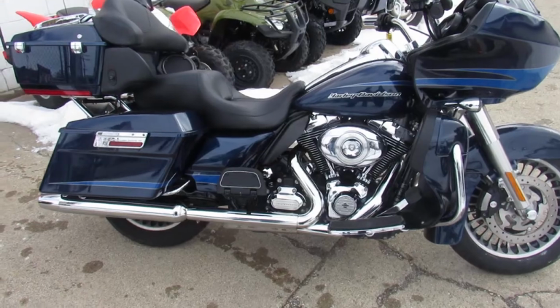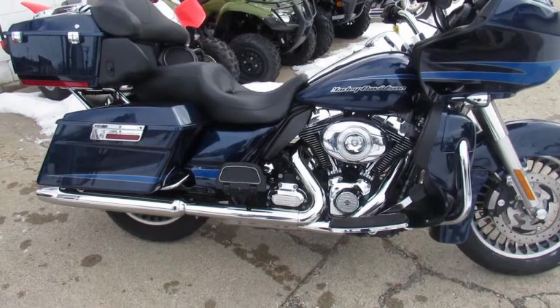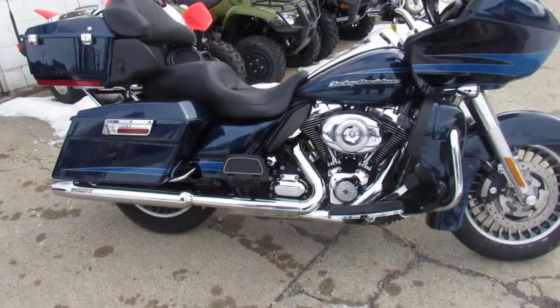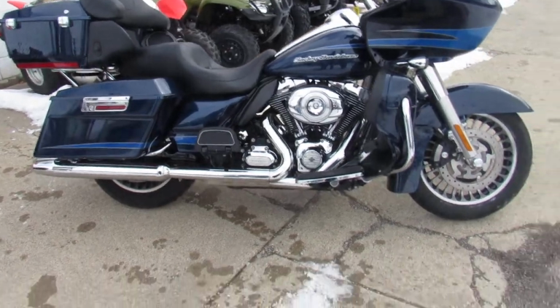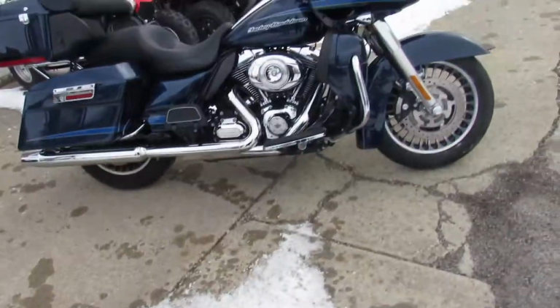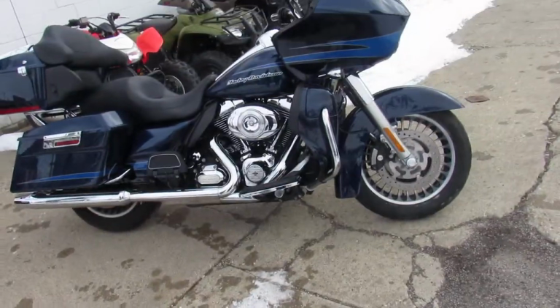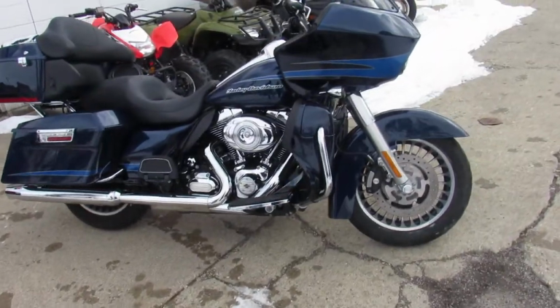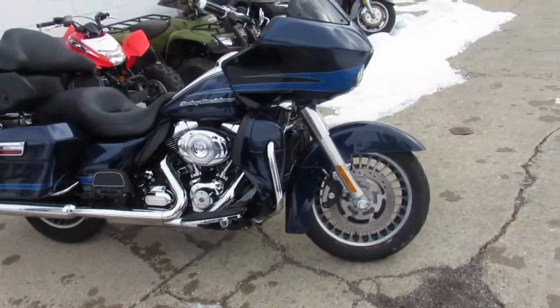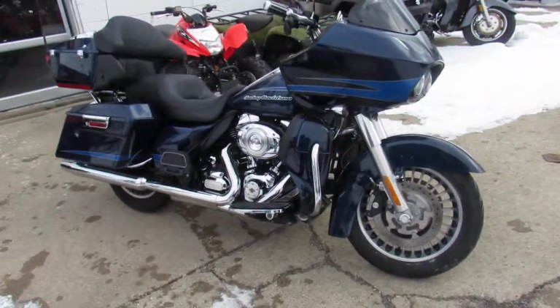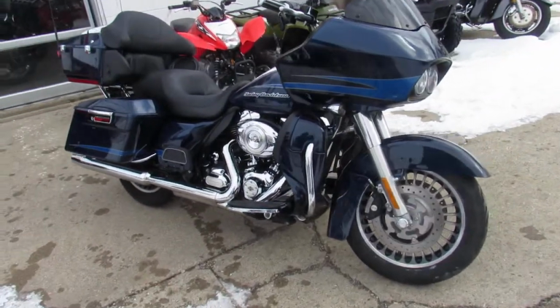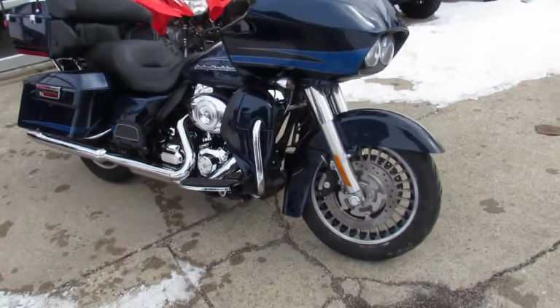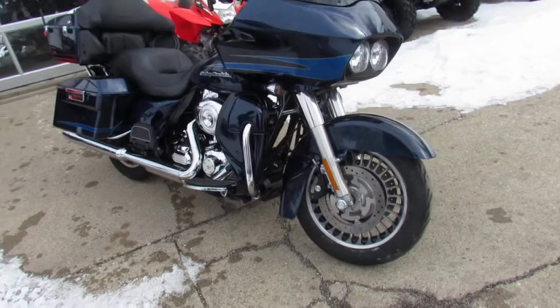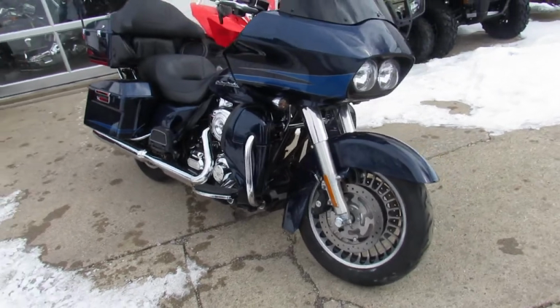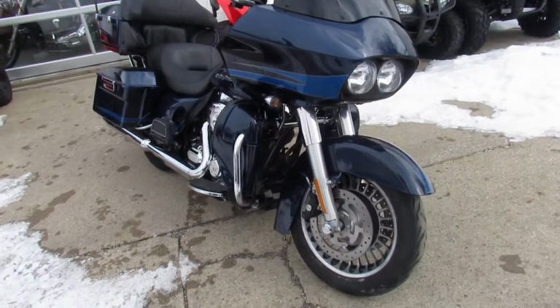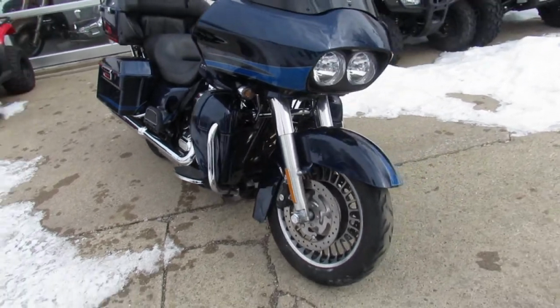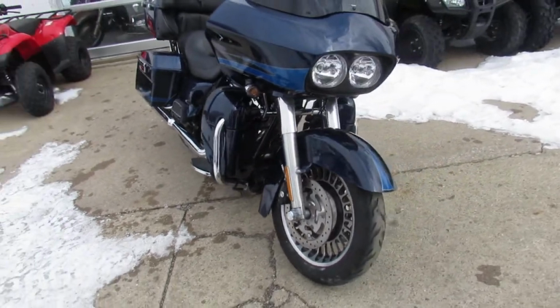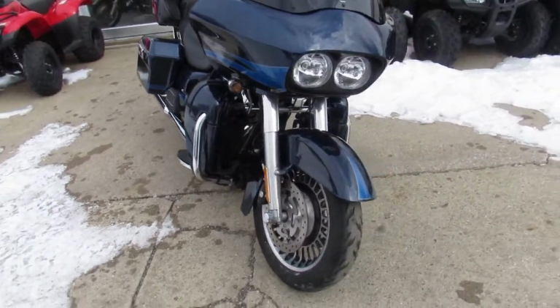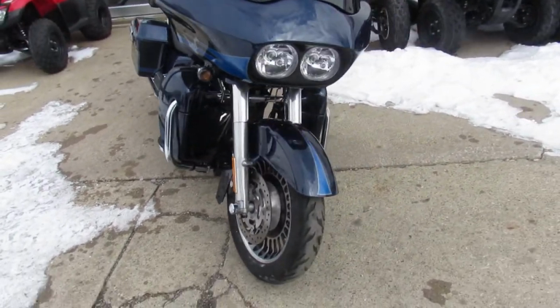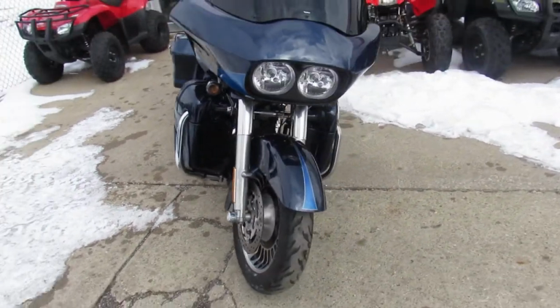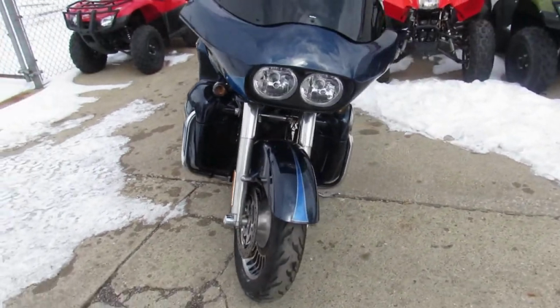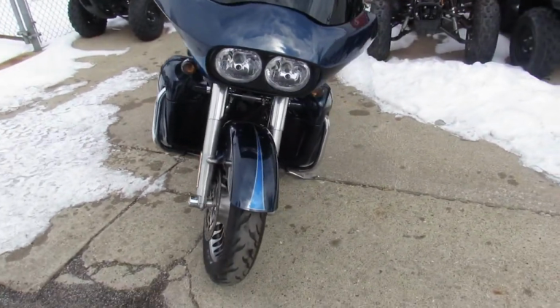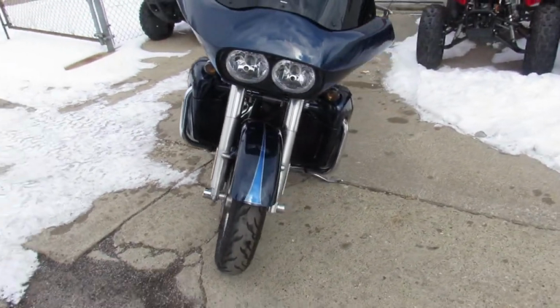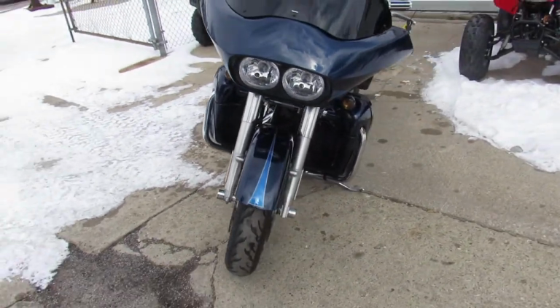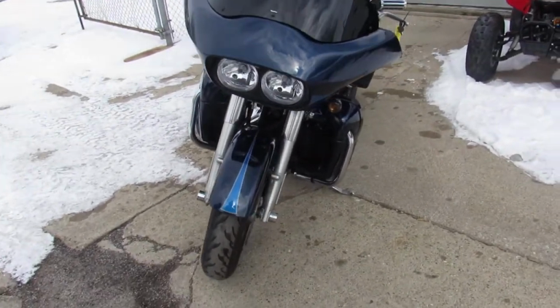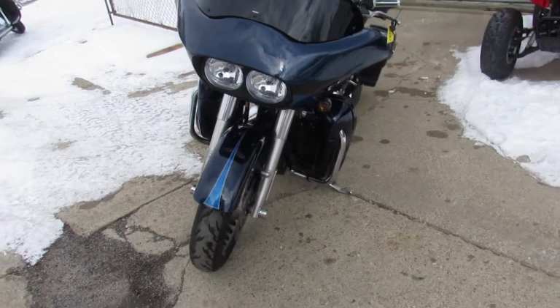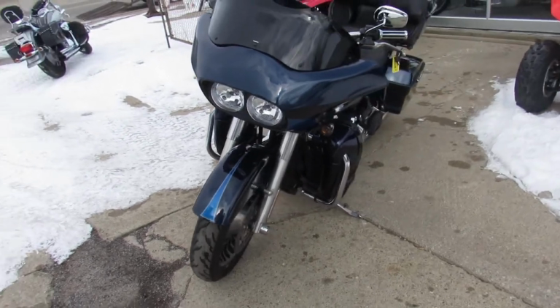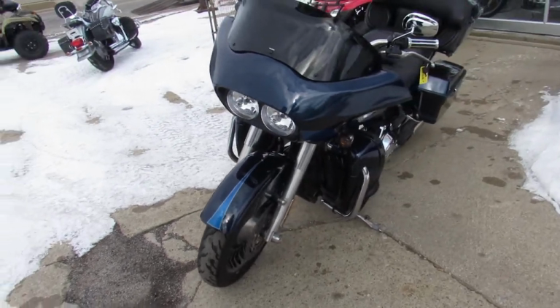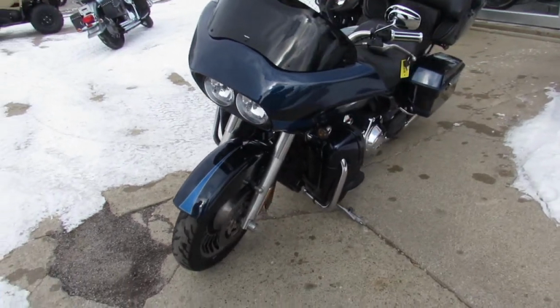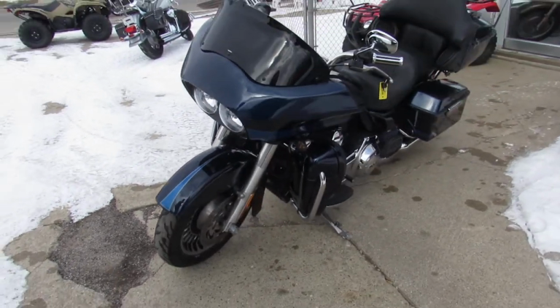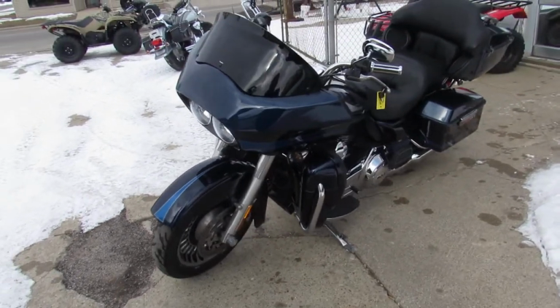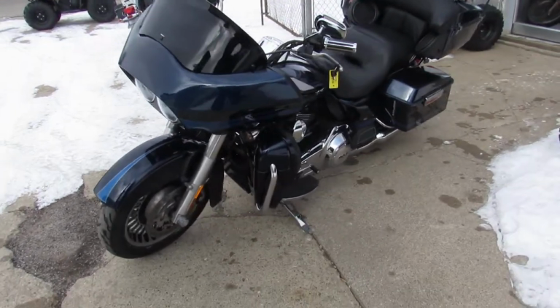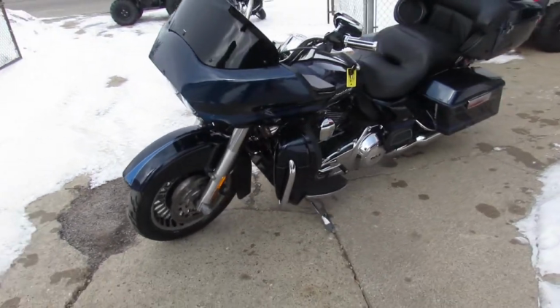Hey fellas, we got a hot rod Harley-Davidson here. Nice looking Road Glide we're doing a video on. We got over 400 used Harleys. We've got guaranteed financing, lease programs, we can help out with out-of-state financing, and nationwide shipping.